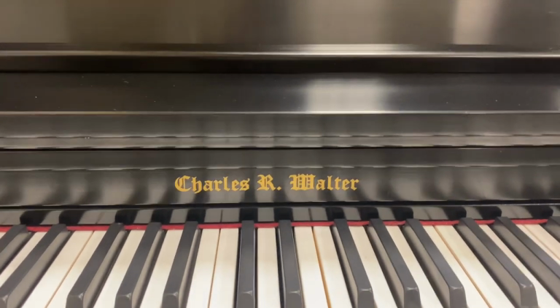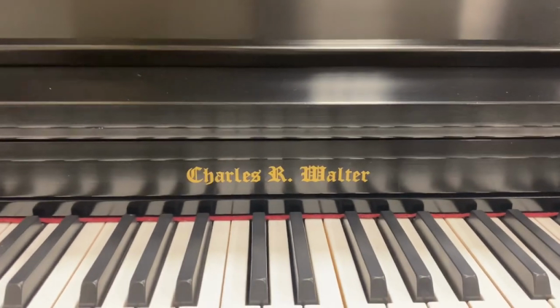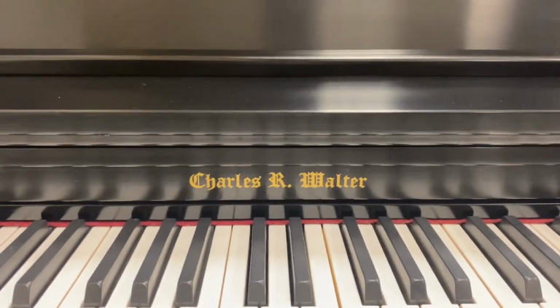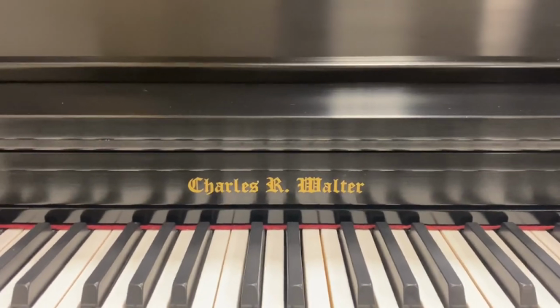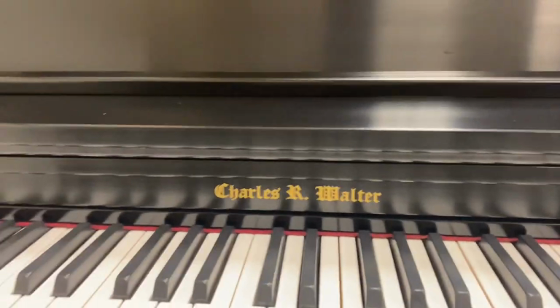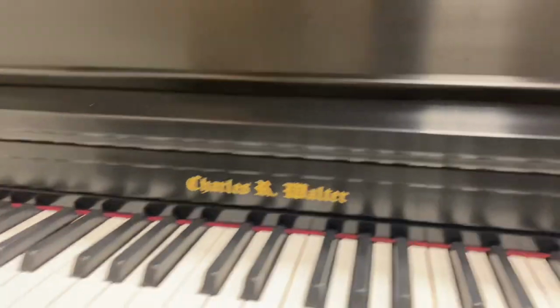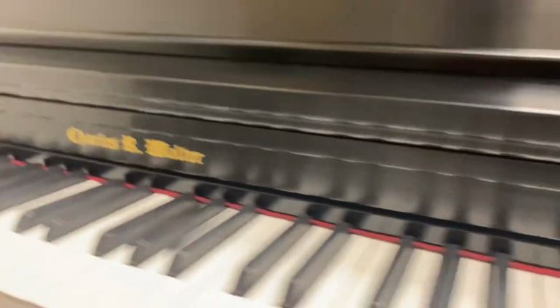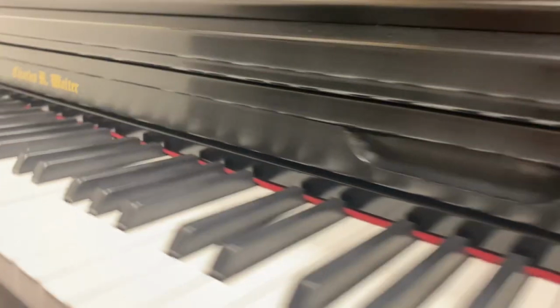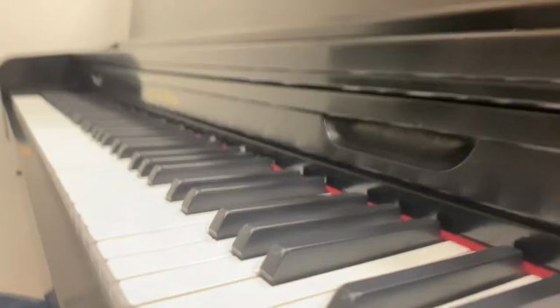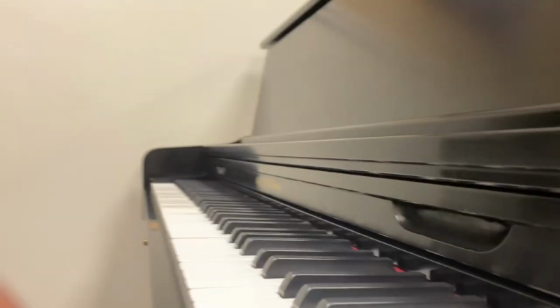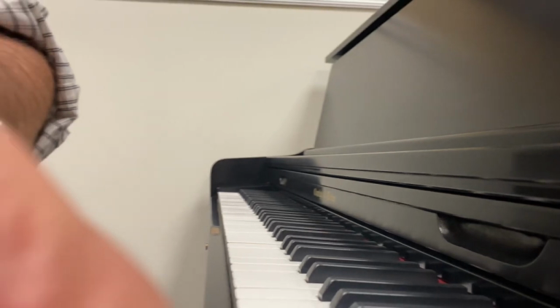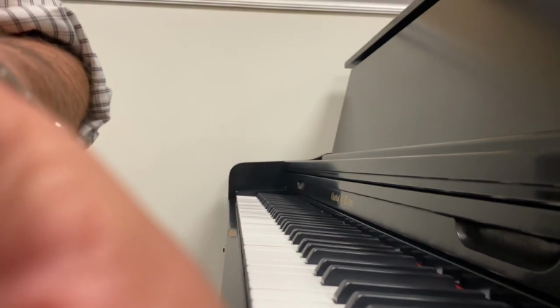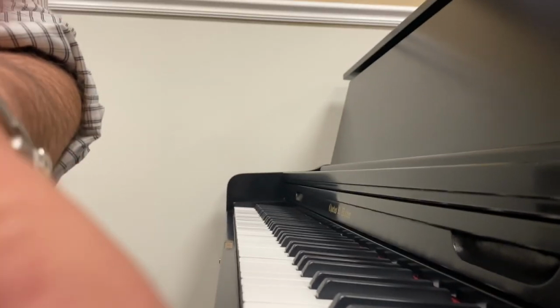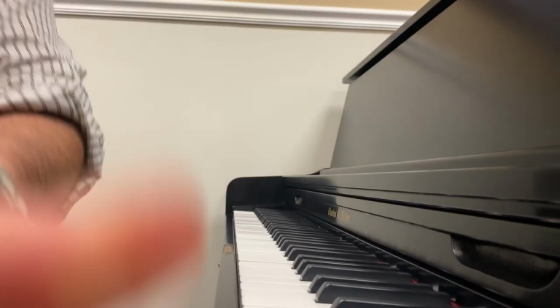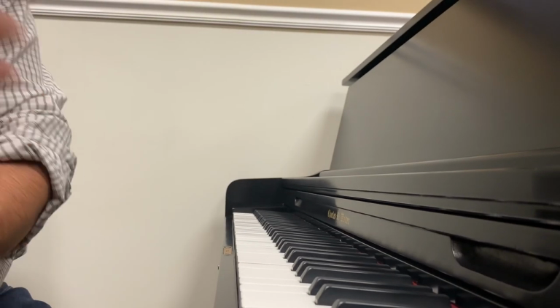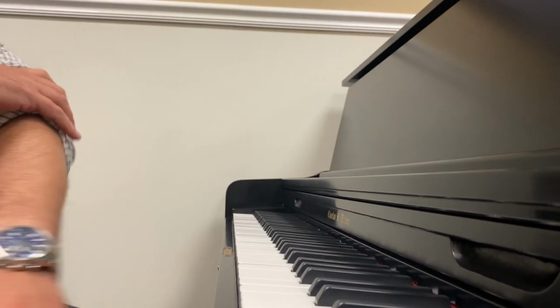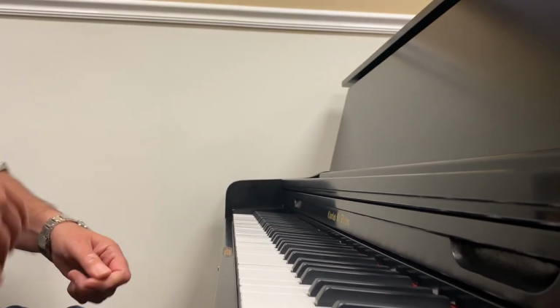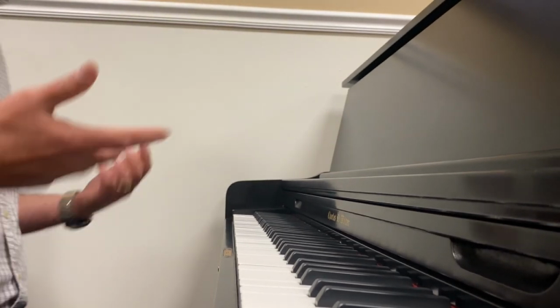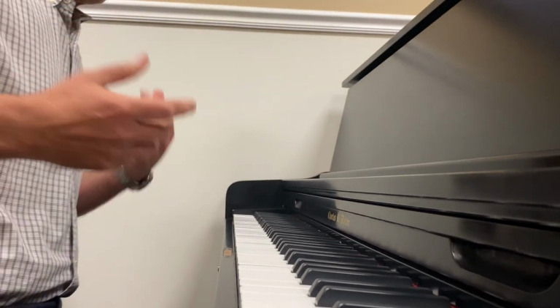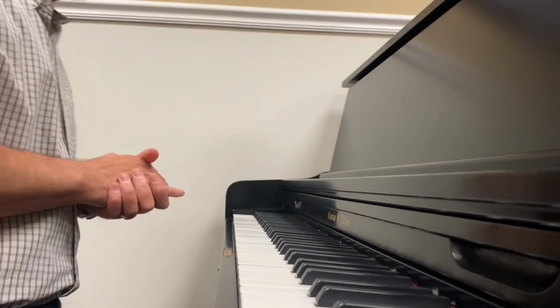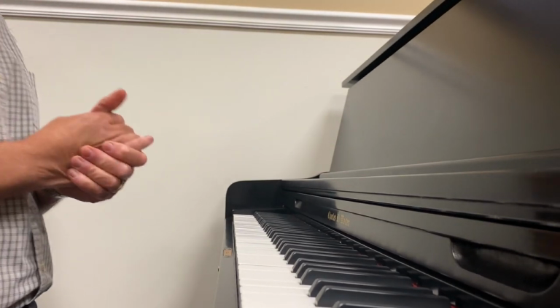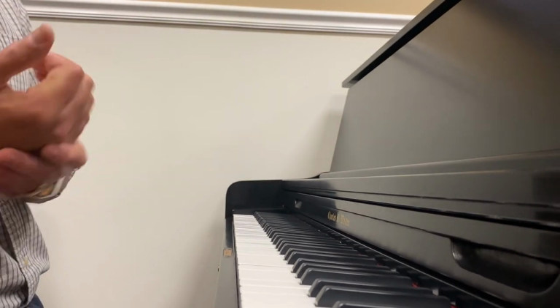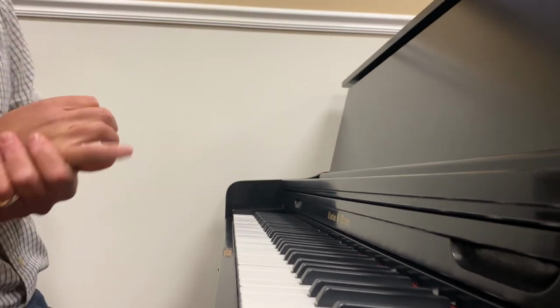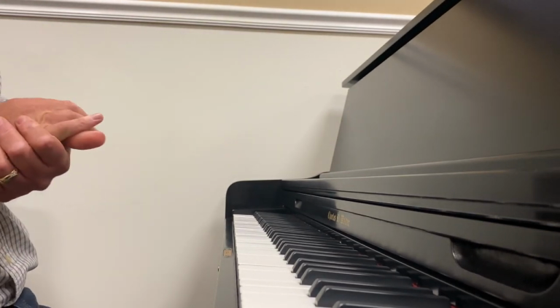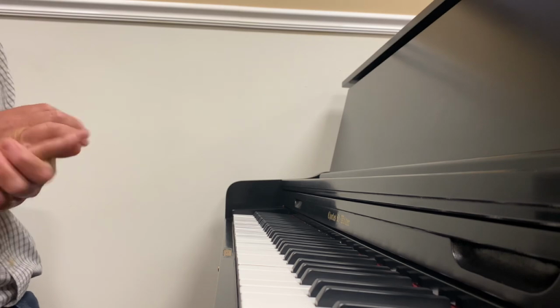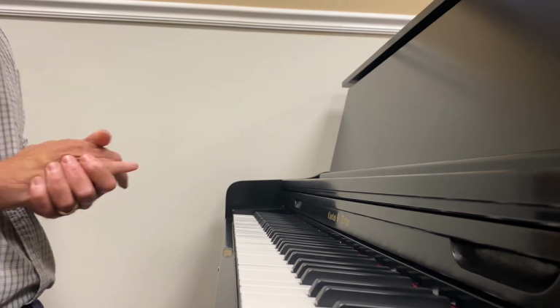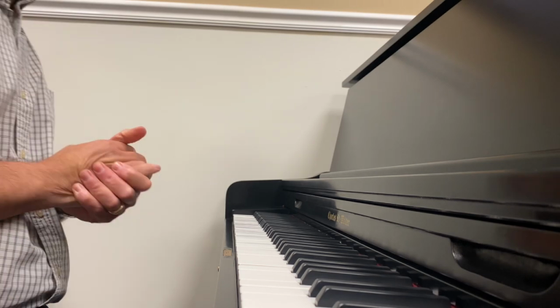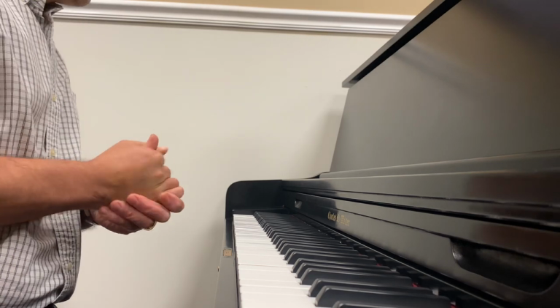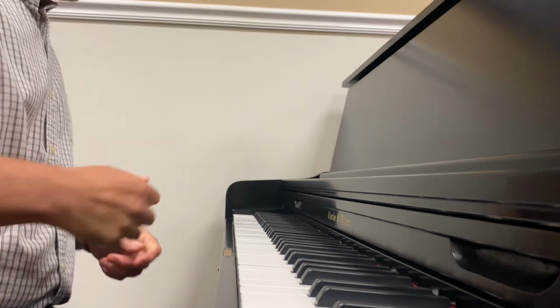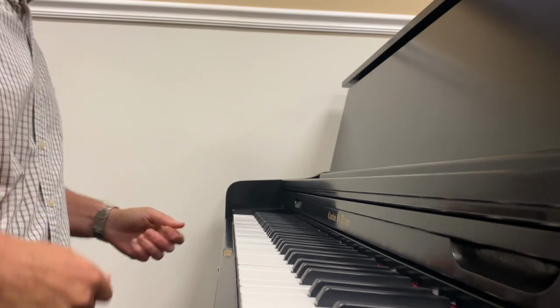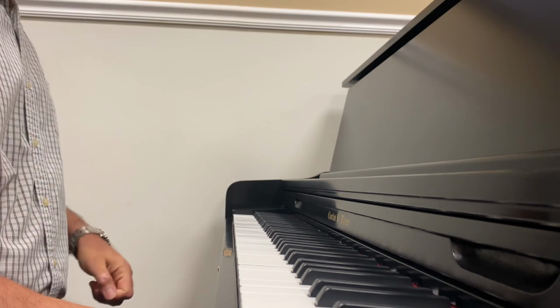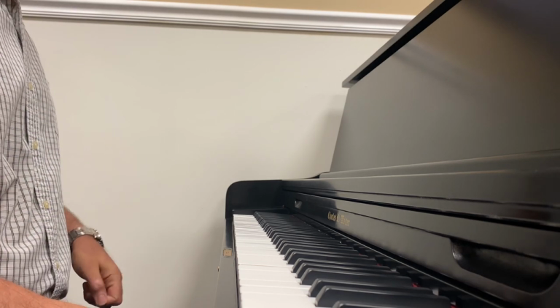I'm gonna give you a quick listen to this piano. It should be compared to Steinway pianos. I like their verticals better than the Steinway verticals myself. Let me let you listen.